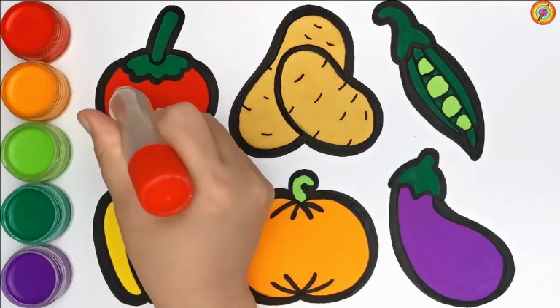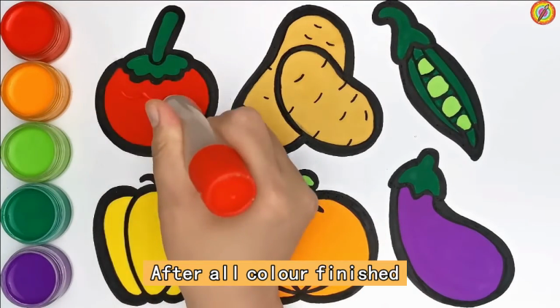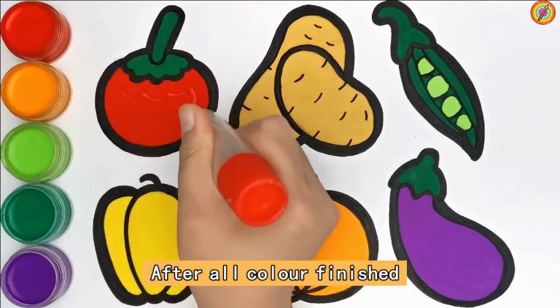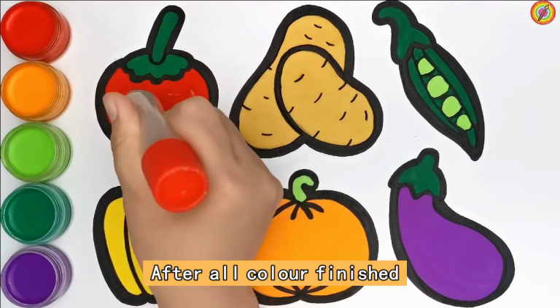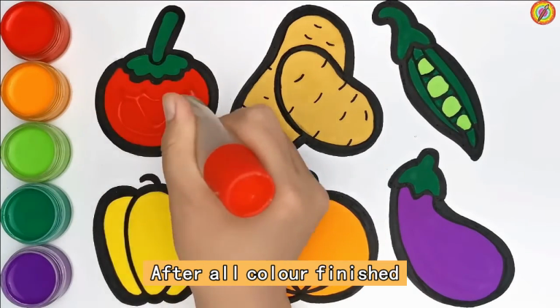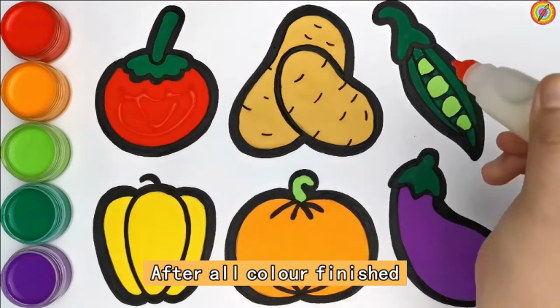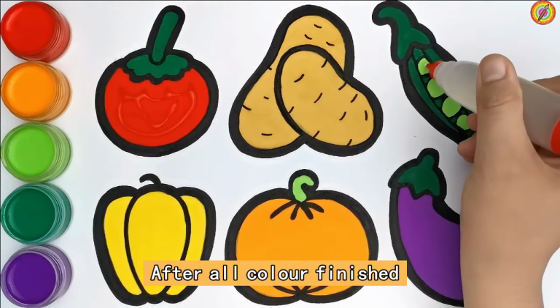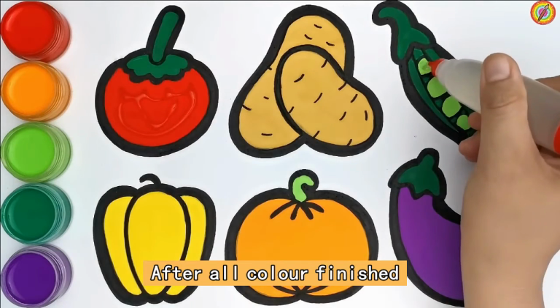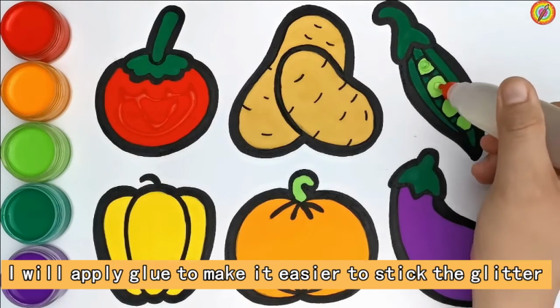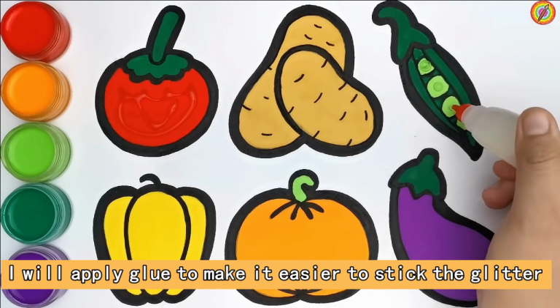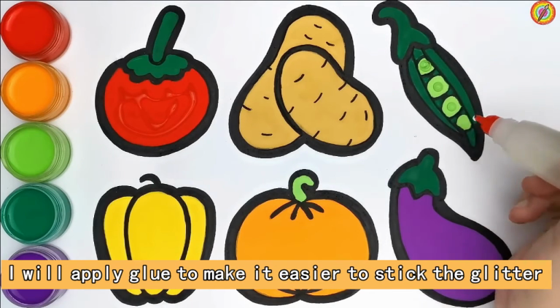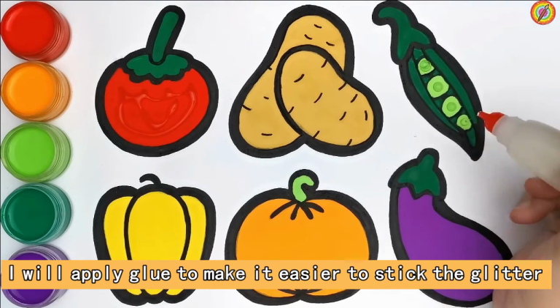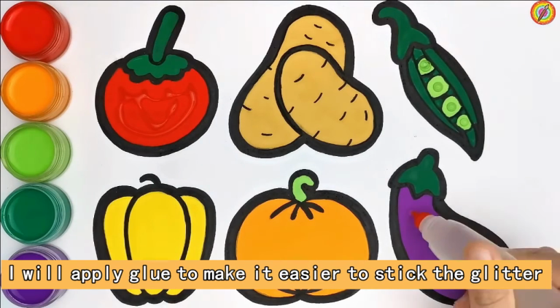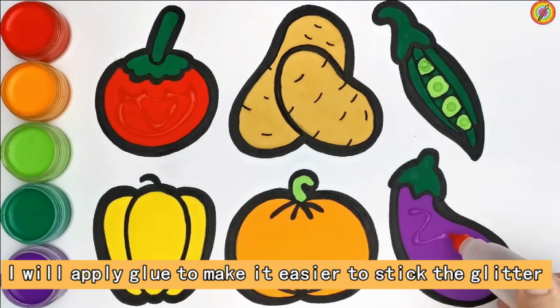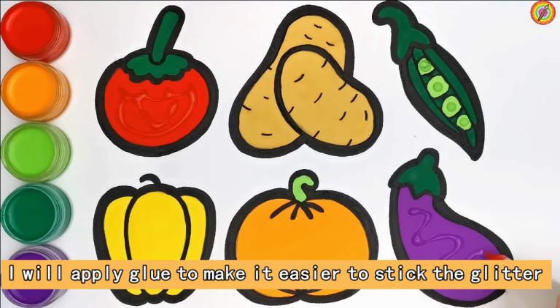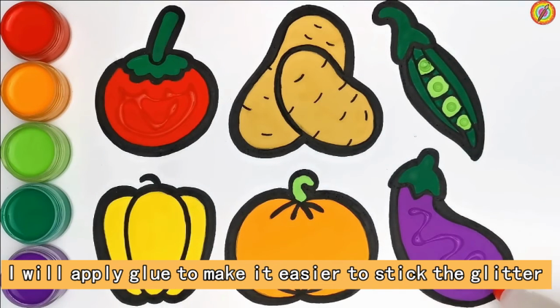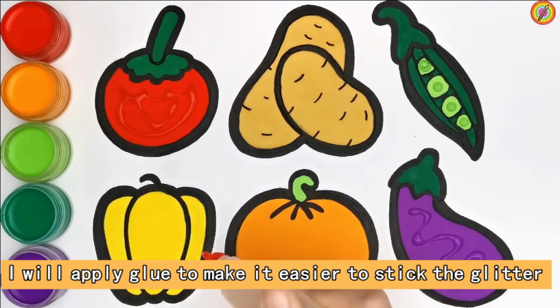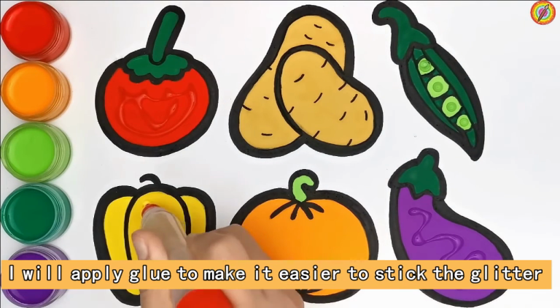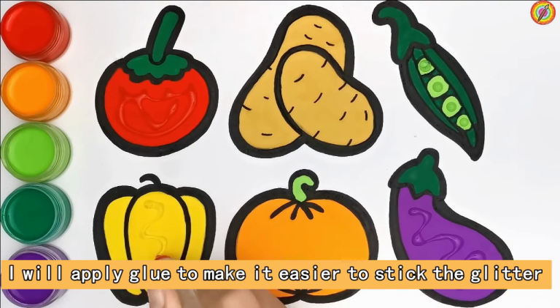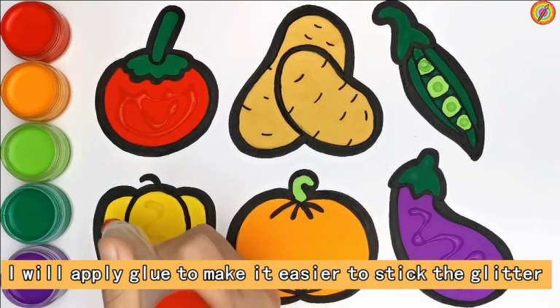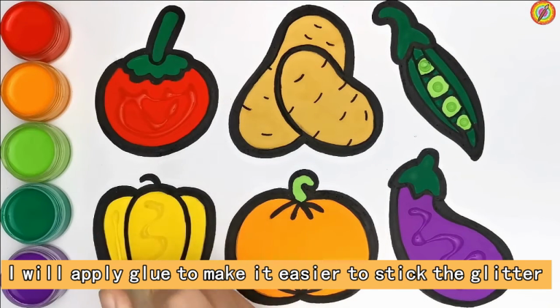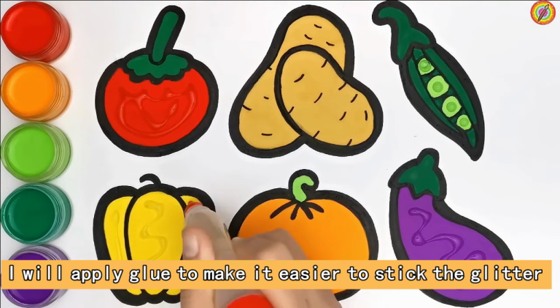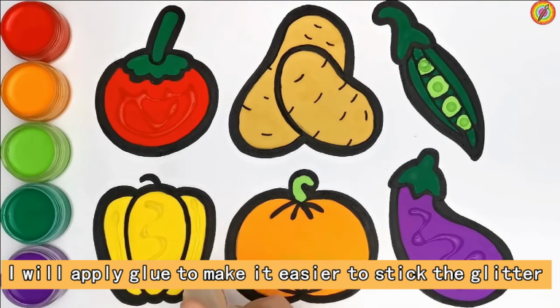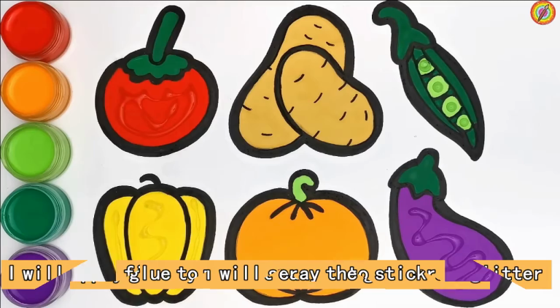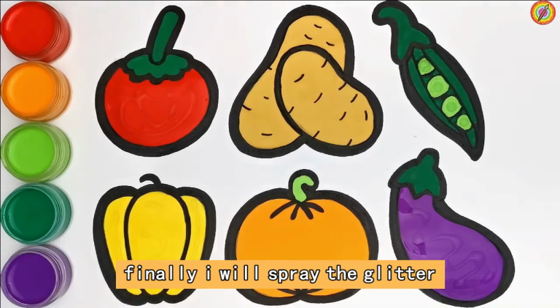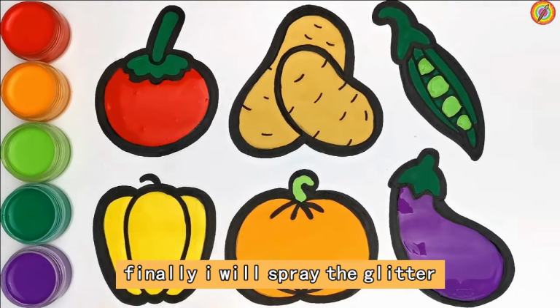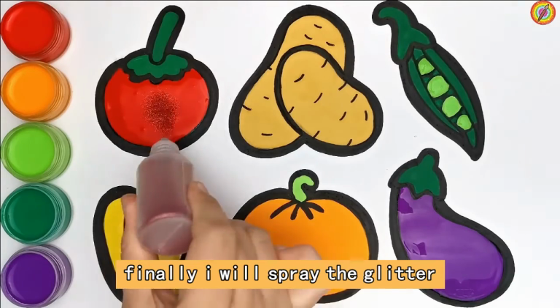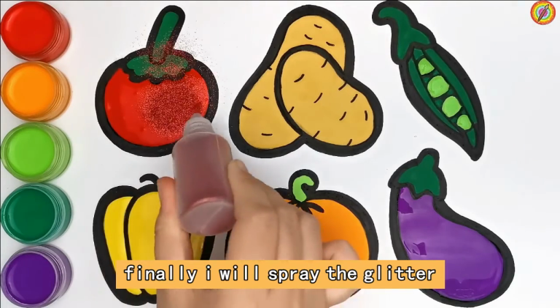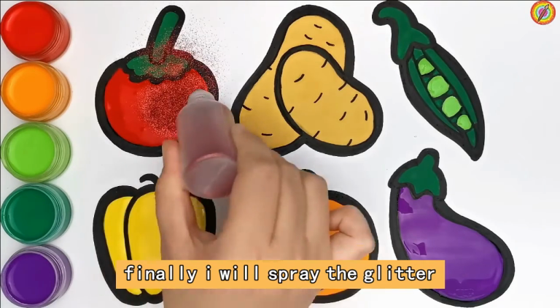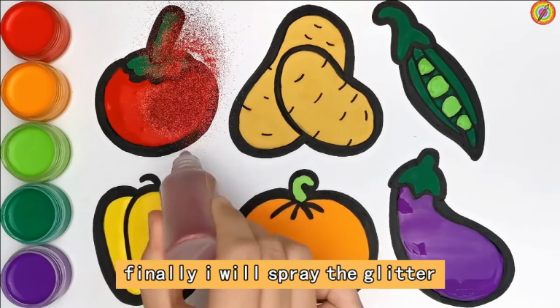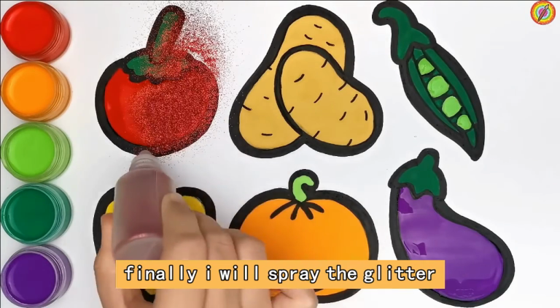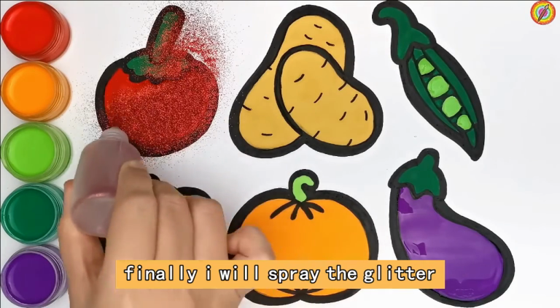After all color is finished, I will apply glue to make it easier to stick the glitter. Finally, I will spray the glitter.